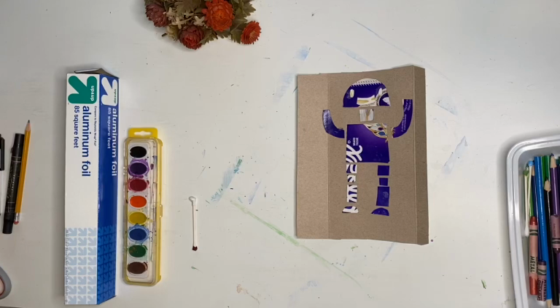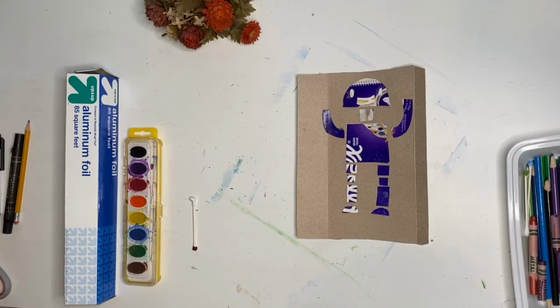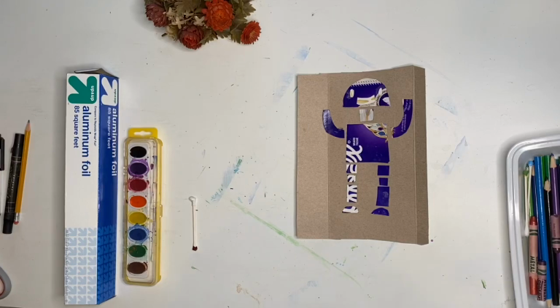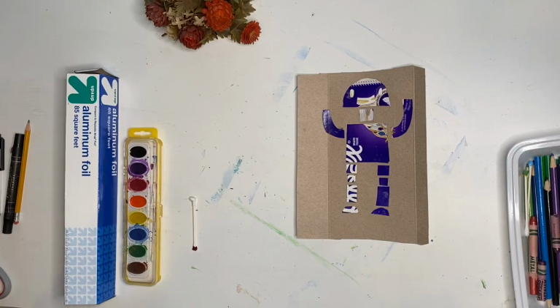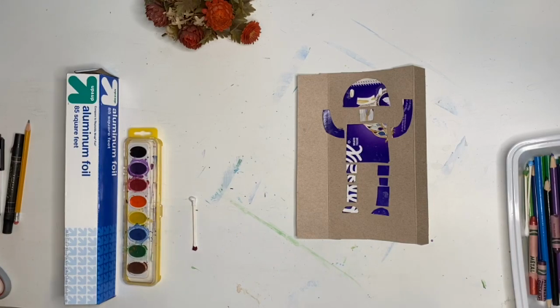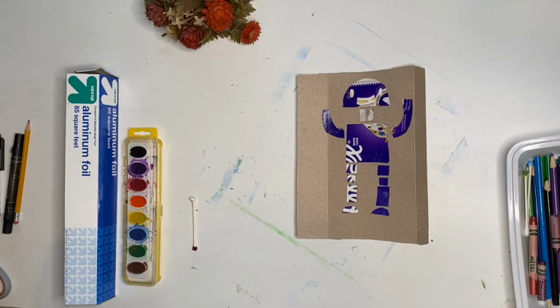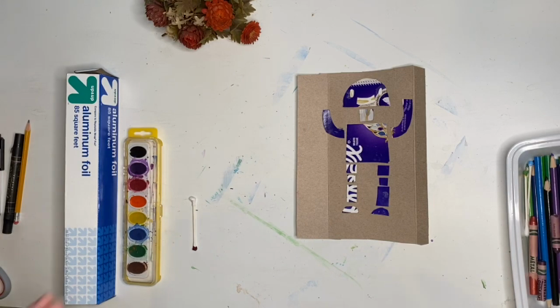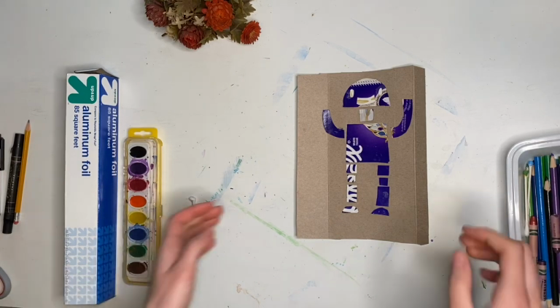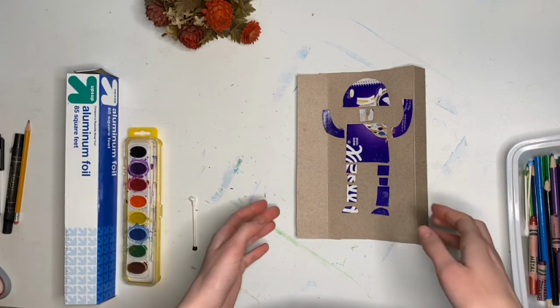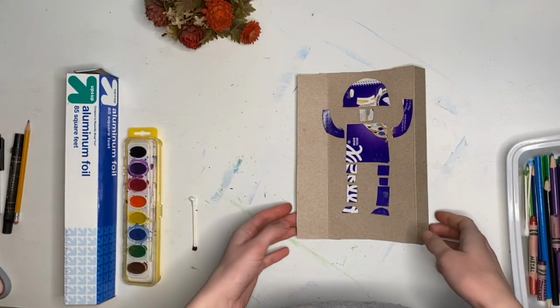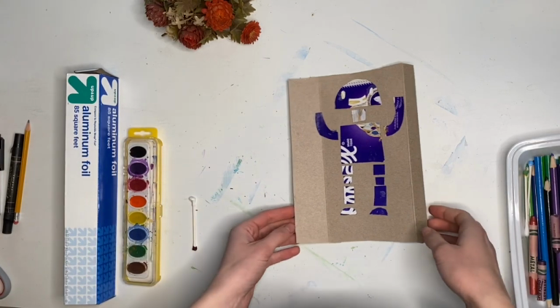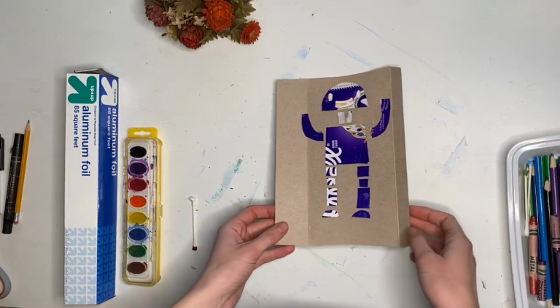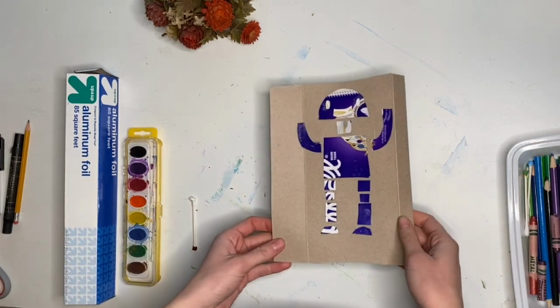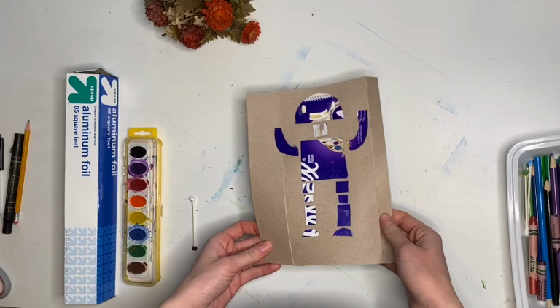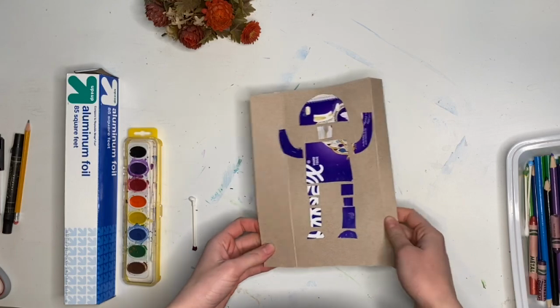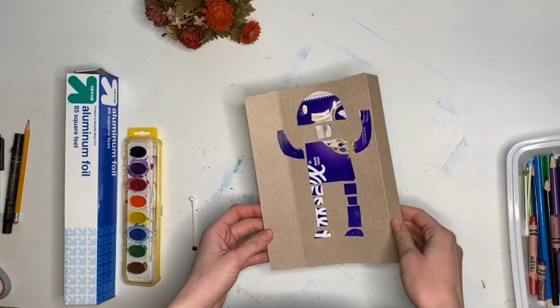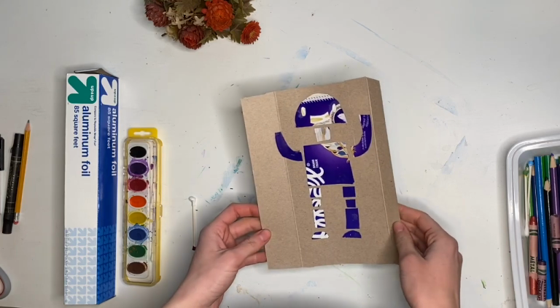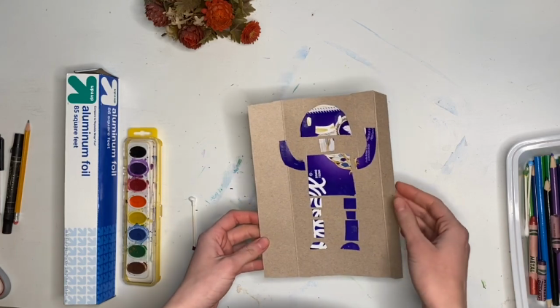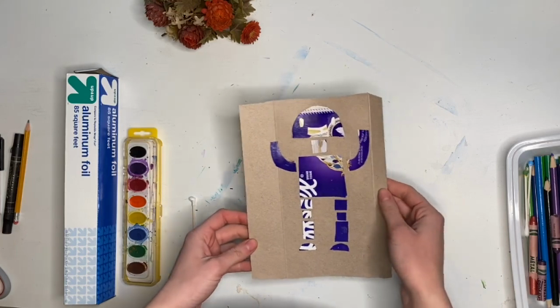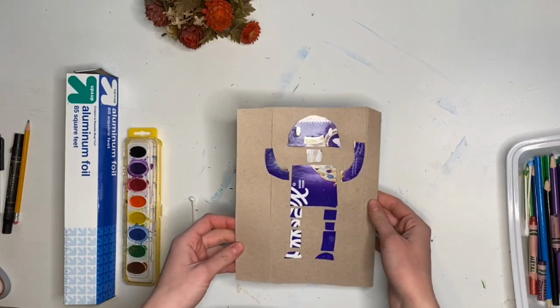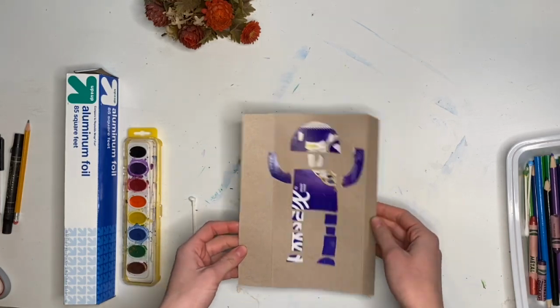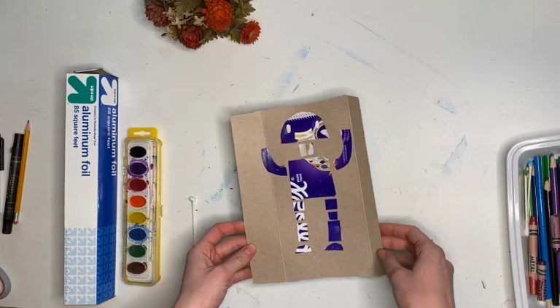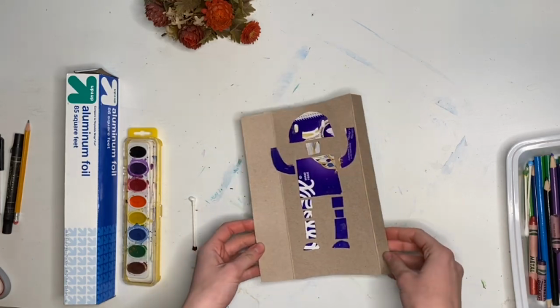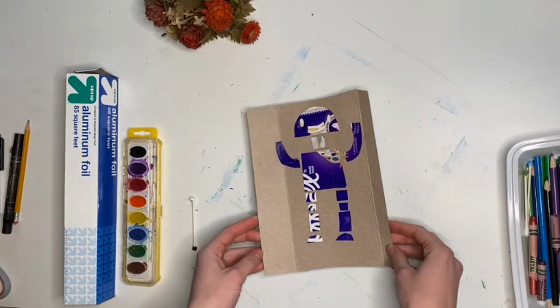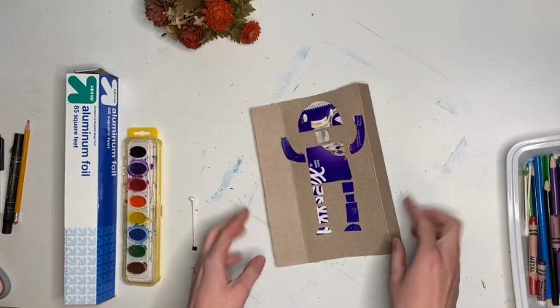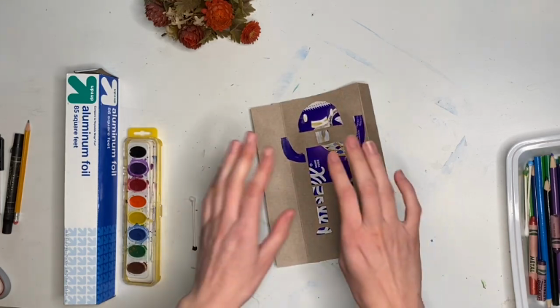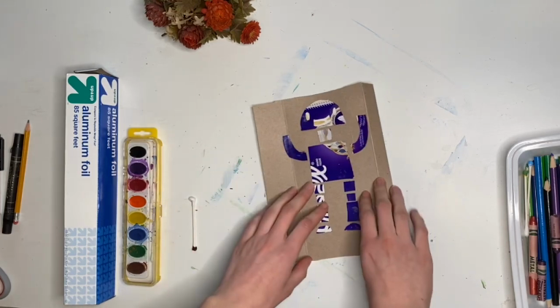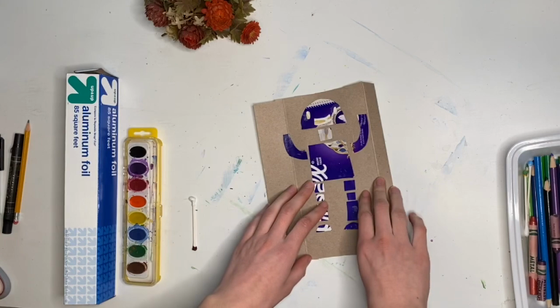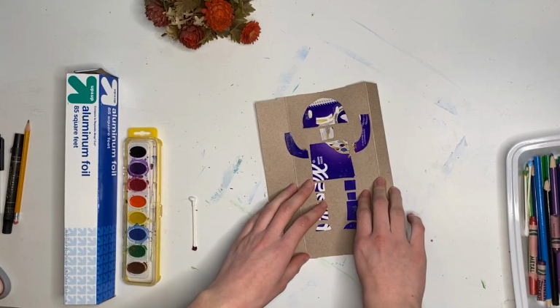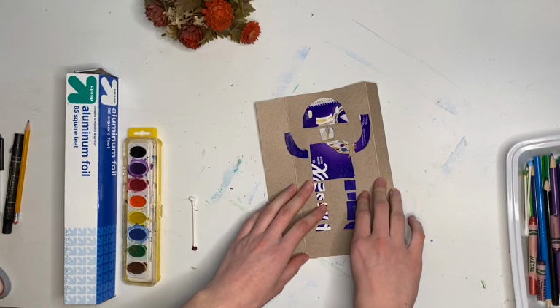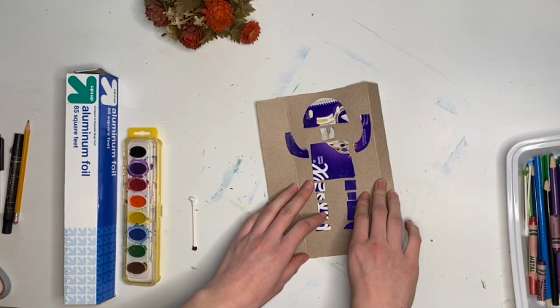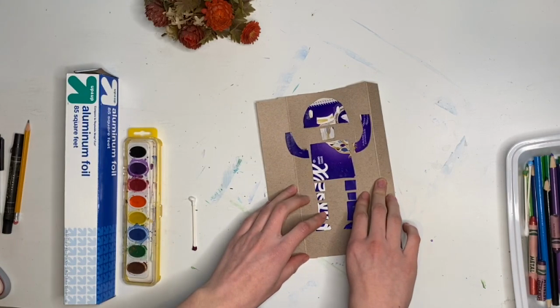Hello everyone and welcome to part two of our robot colograph project. For this part, what you're going to need is your colograph that we made from last week.